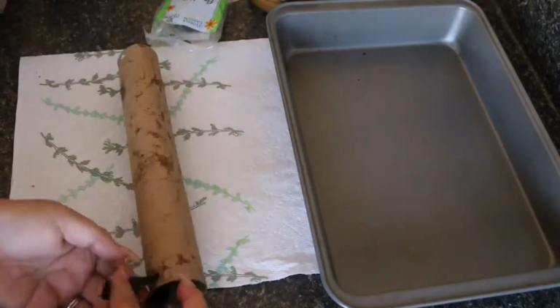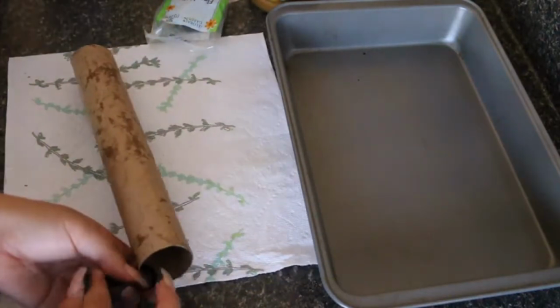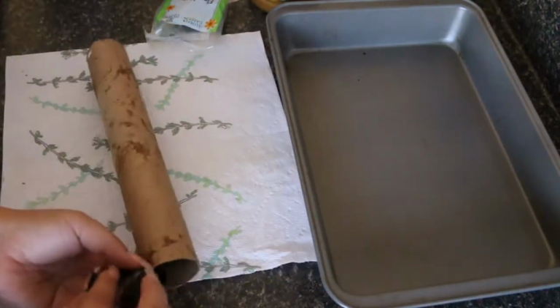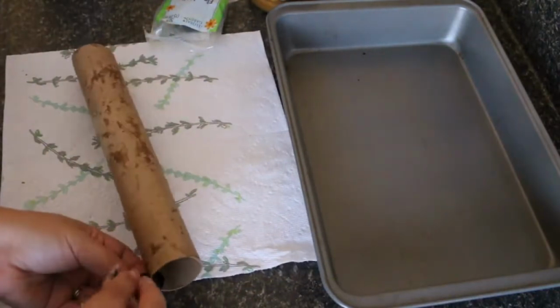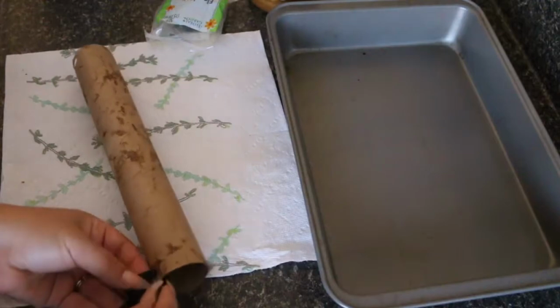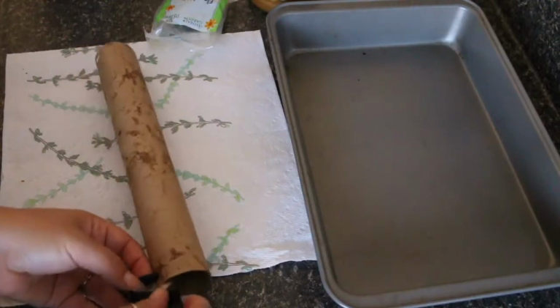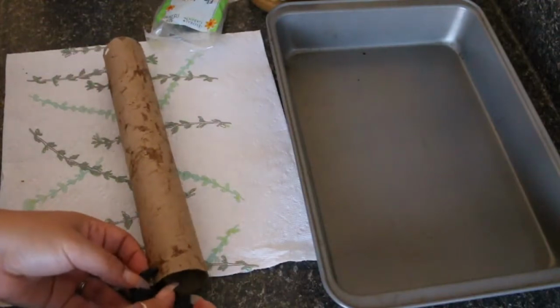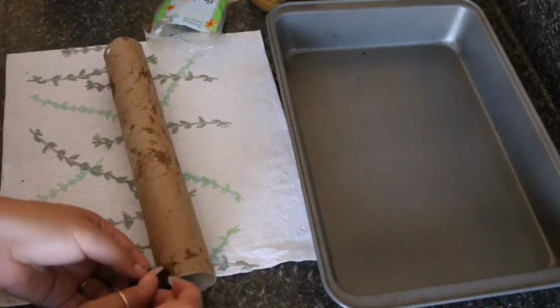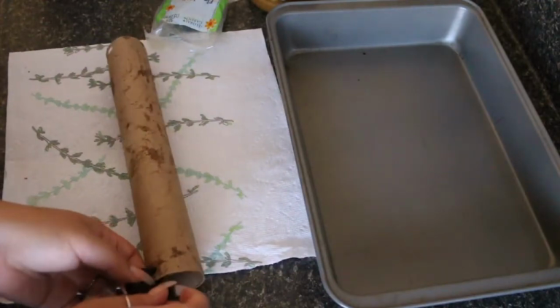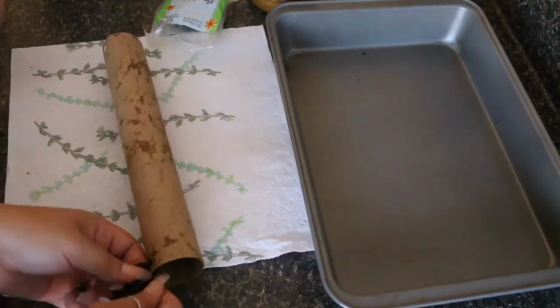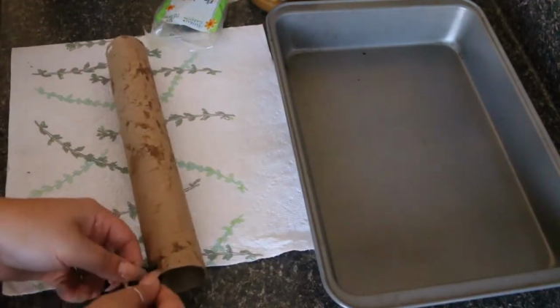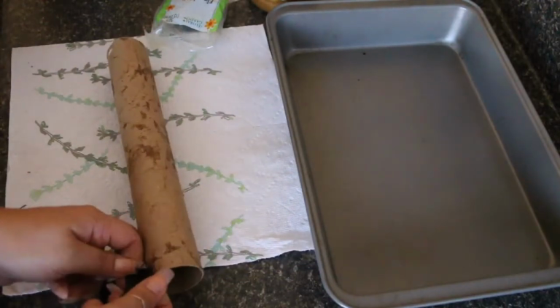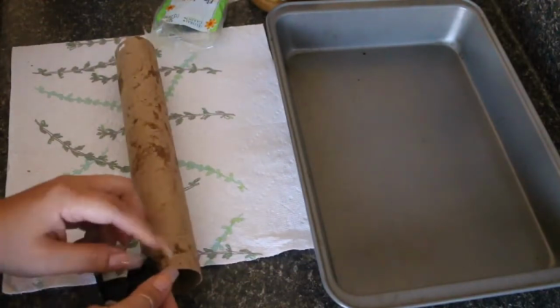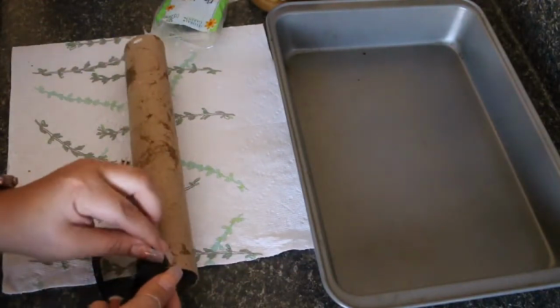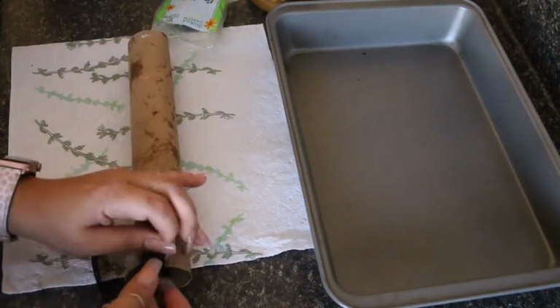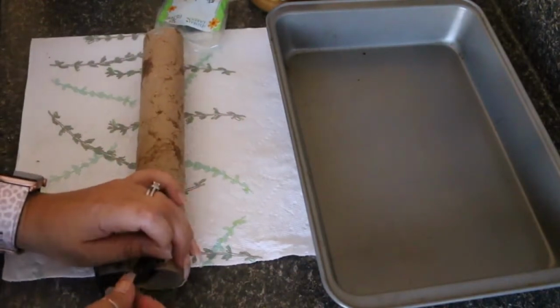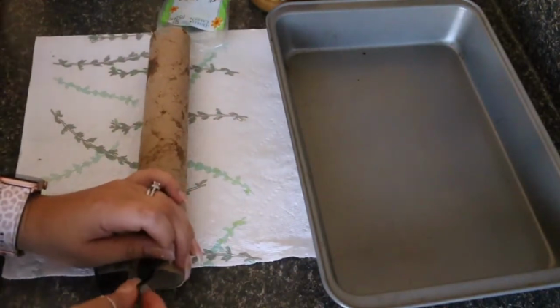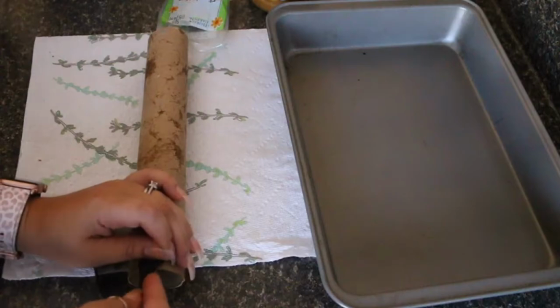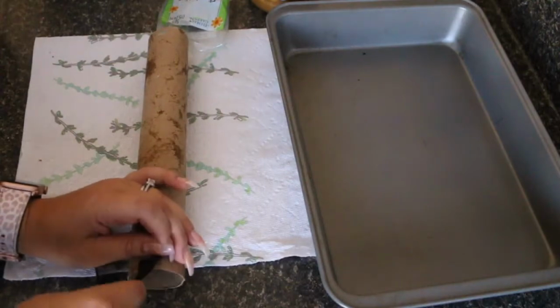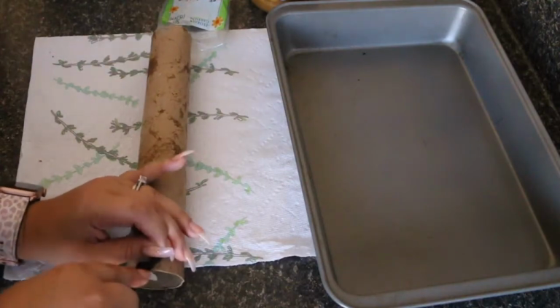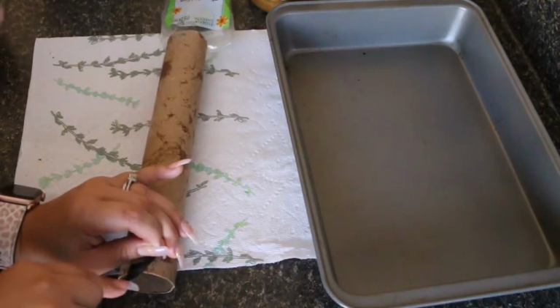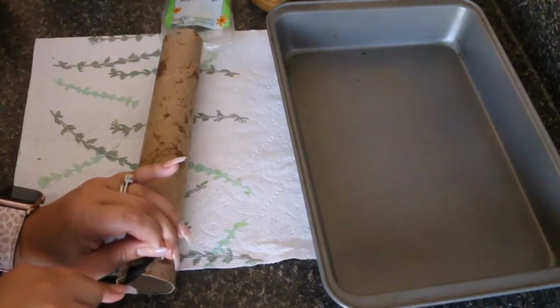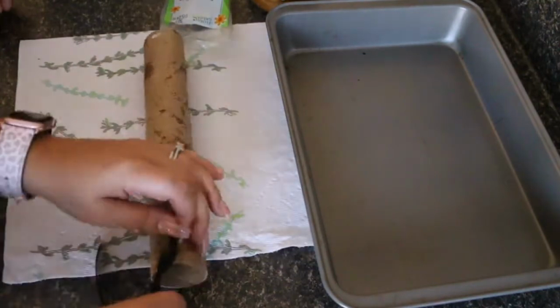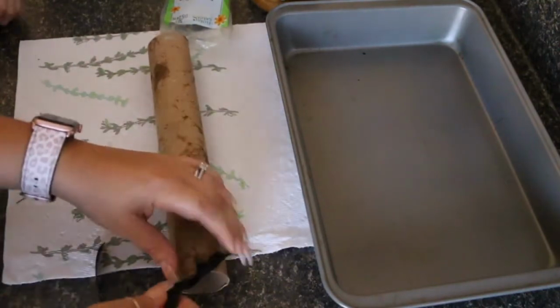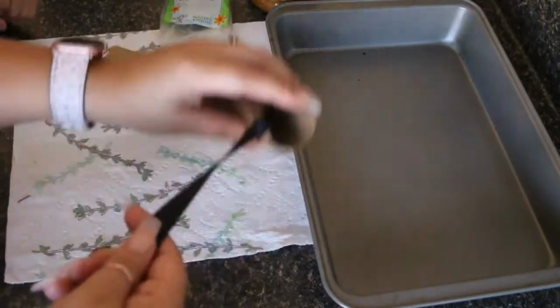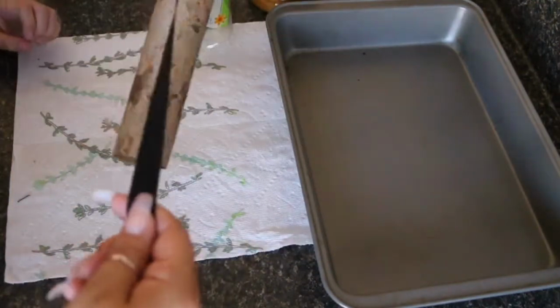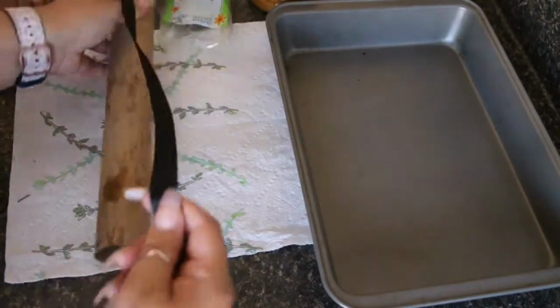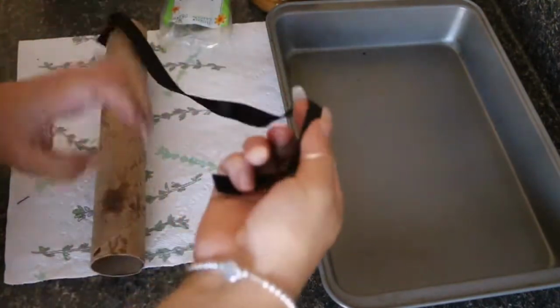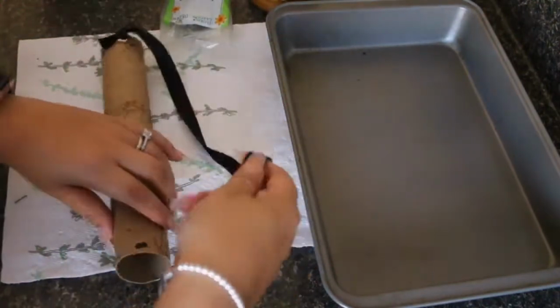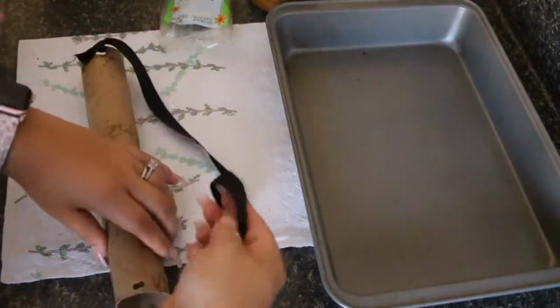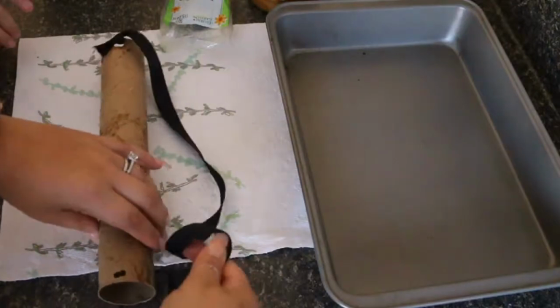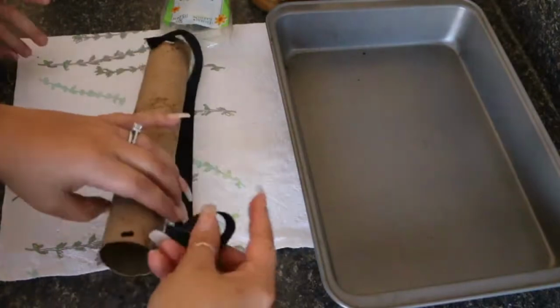Oh no, that's only for birds — if you eat bird food you'll go to the doctor, okay? And then you're gonna tie the other side obviously.